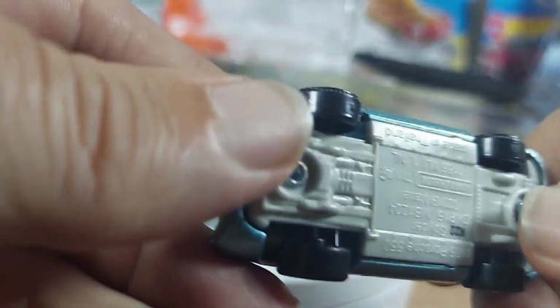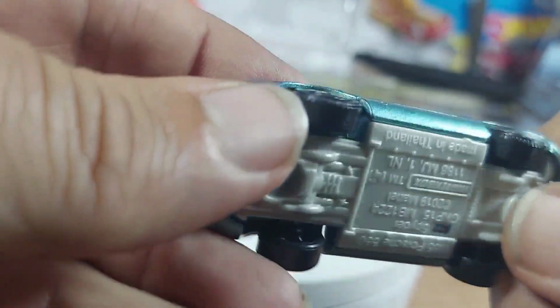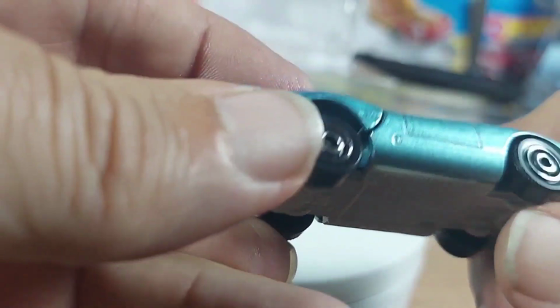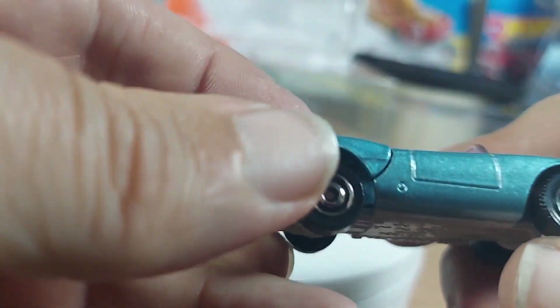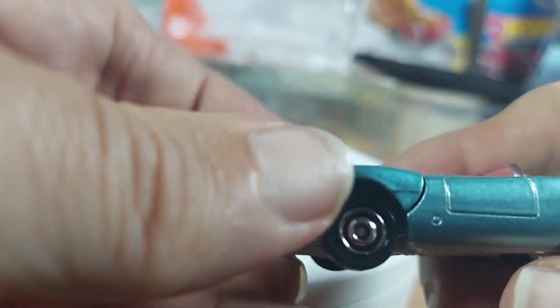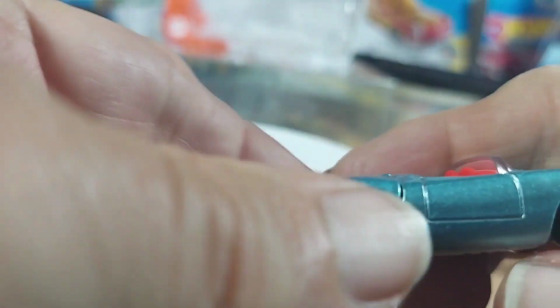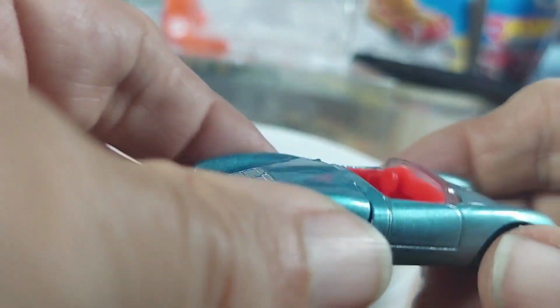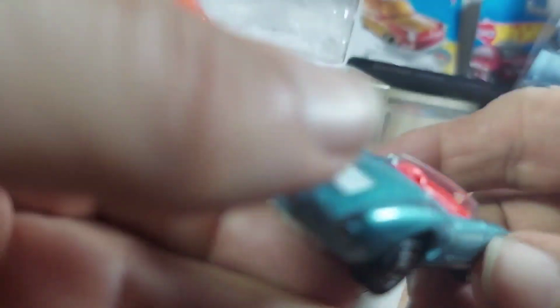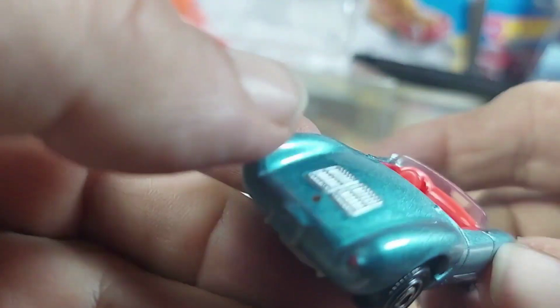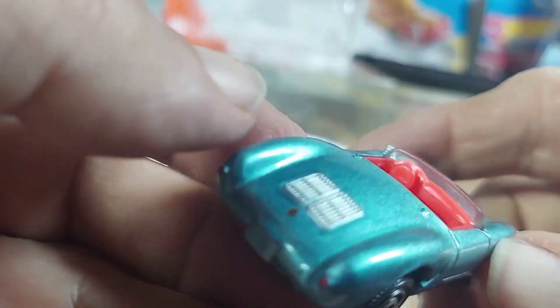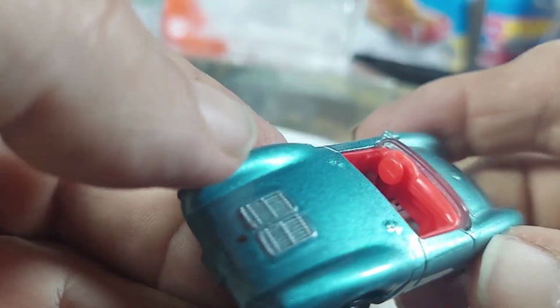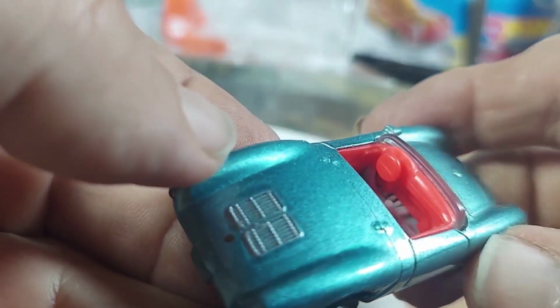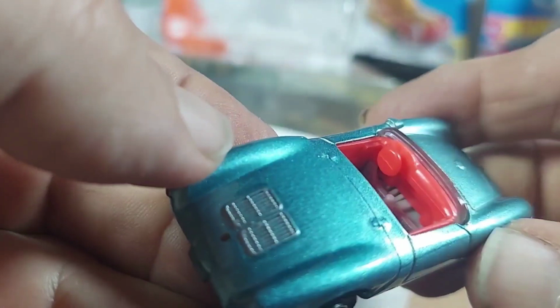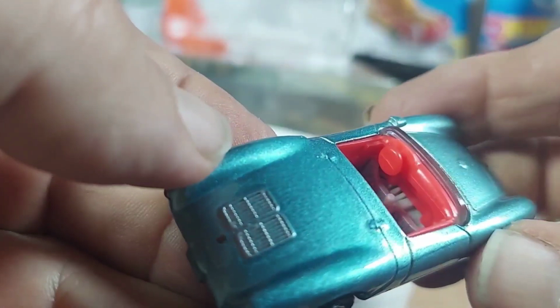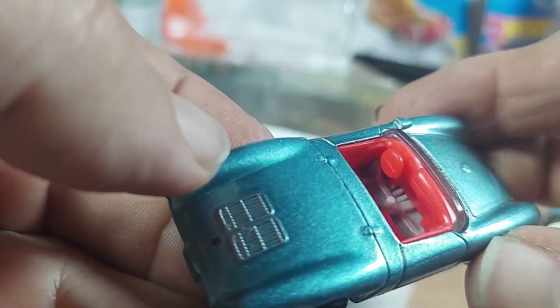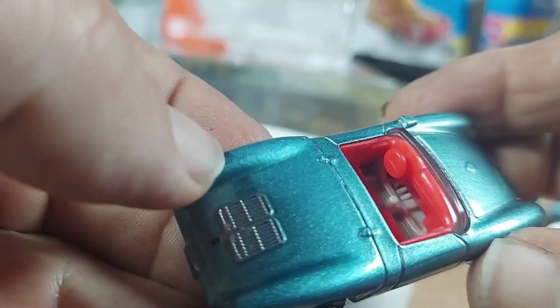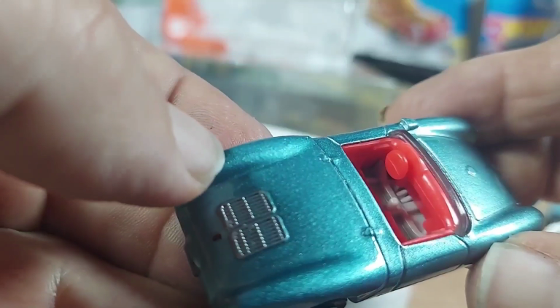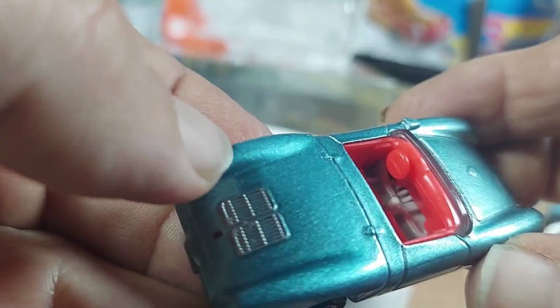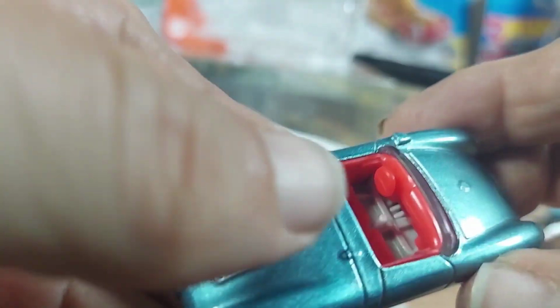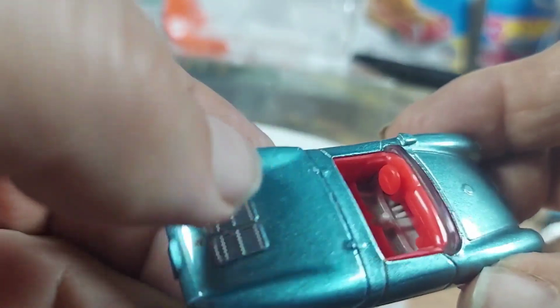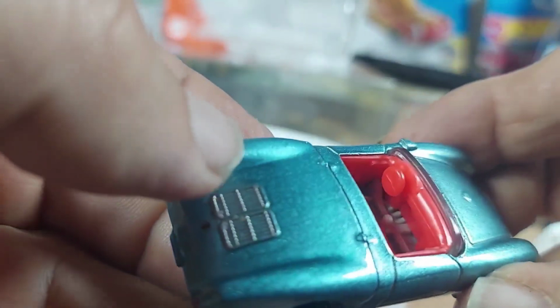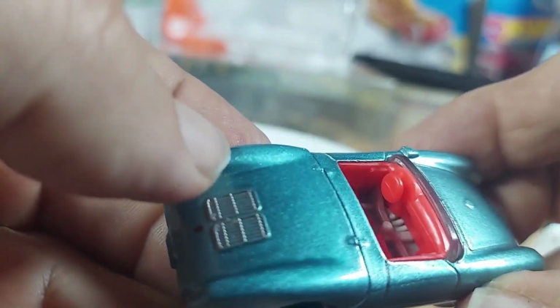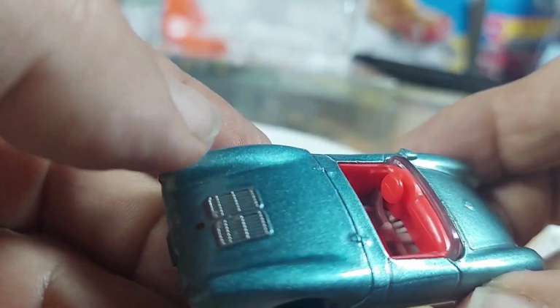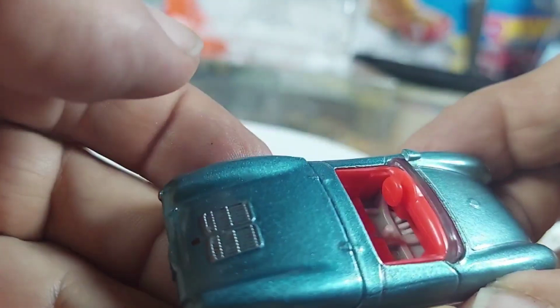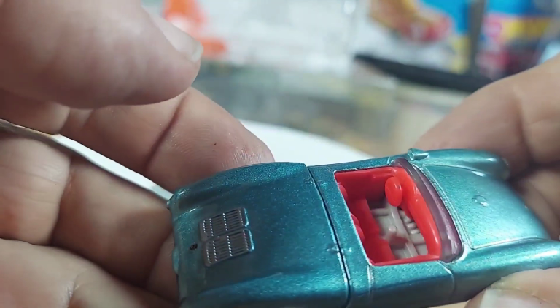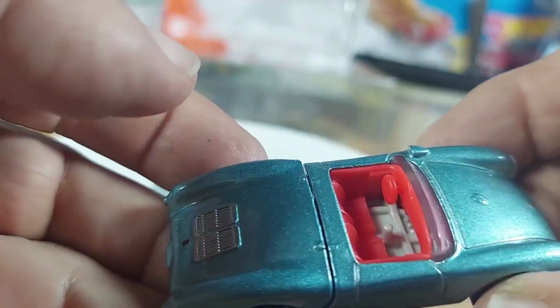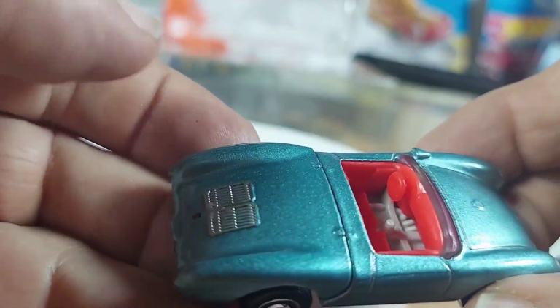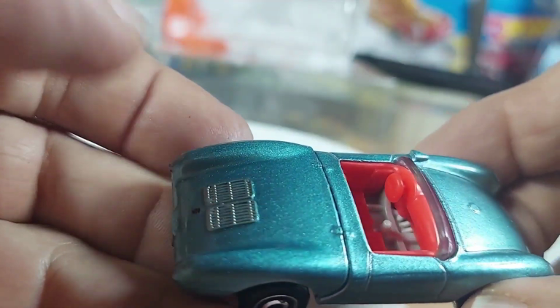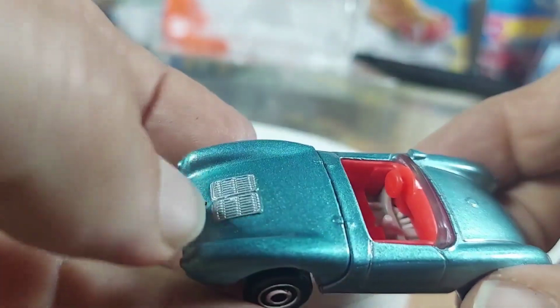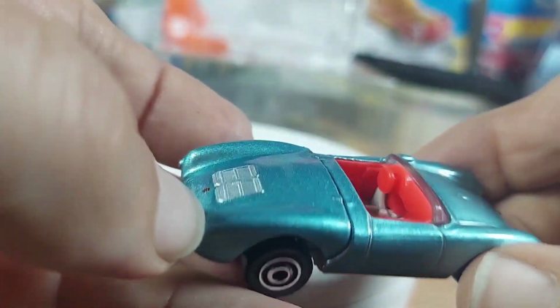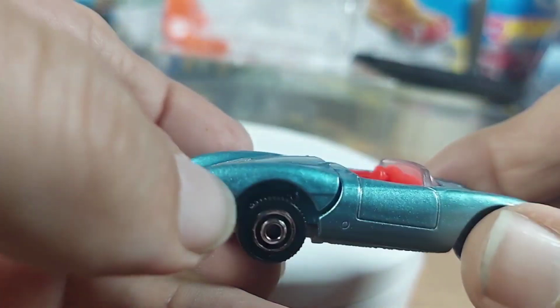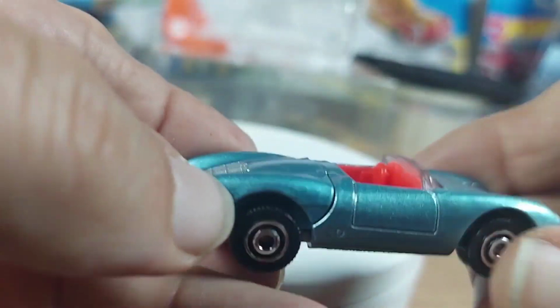Interesting plastic bottom. They could have done a little more detail in the interior there. You do get a stick shift, which is kind of interesting.